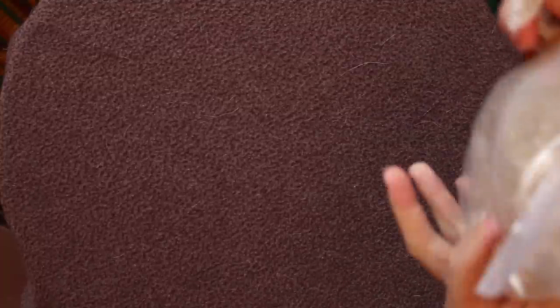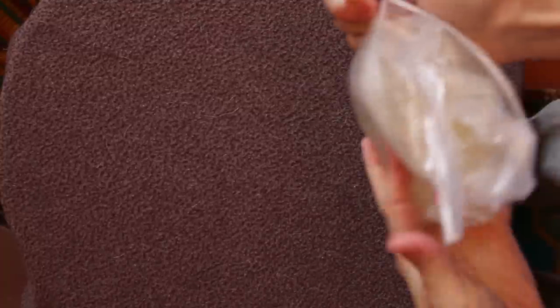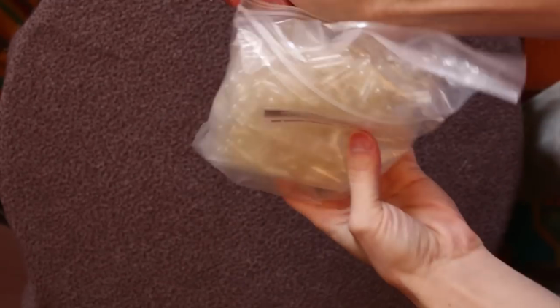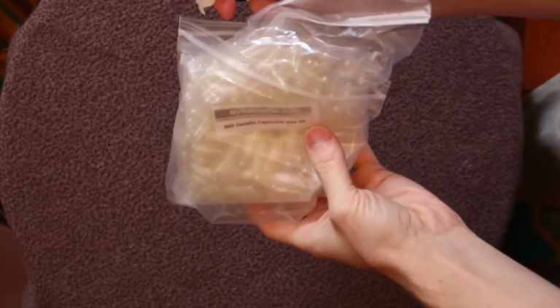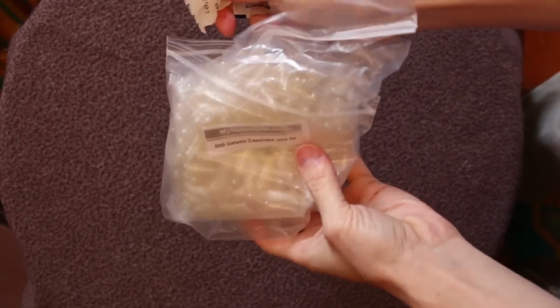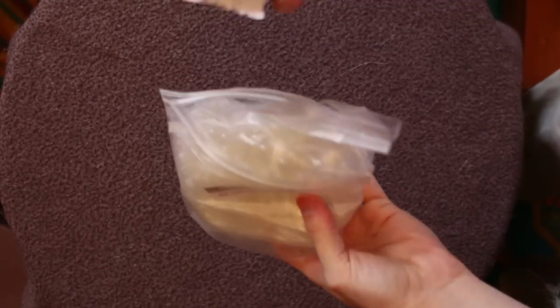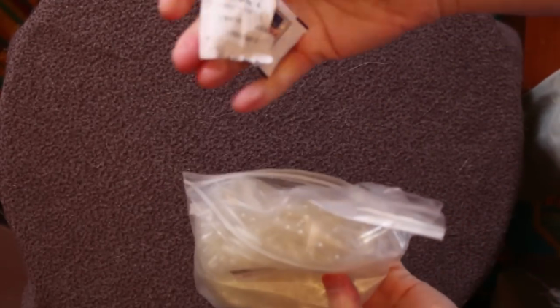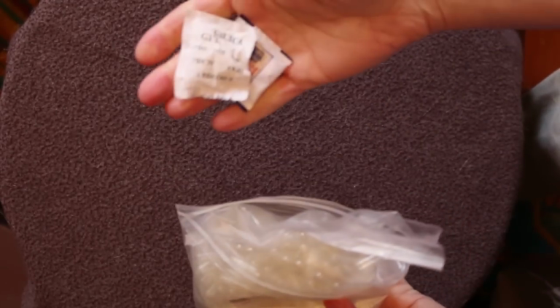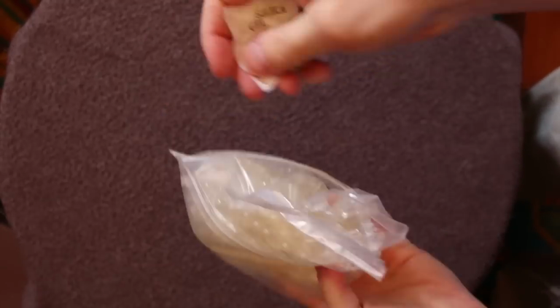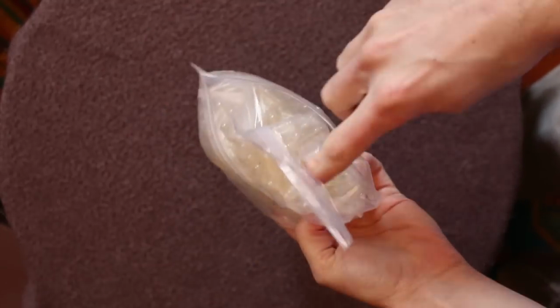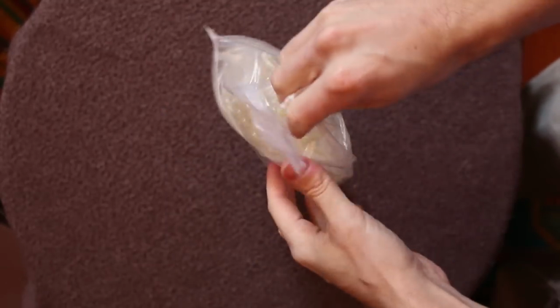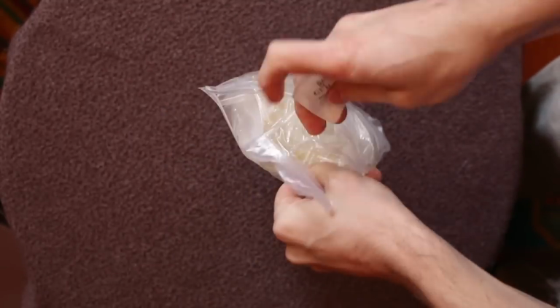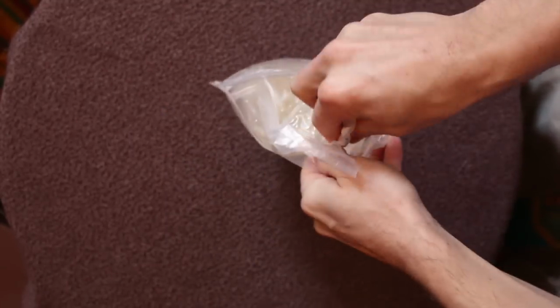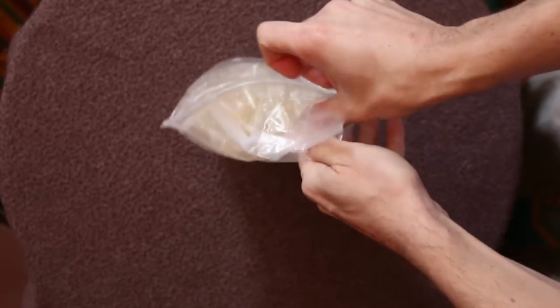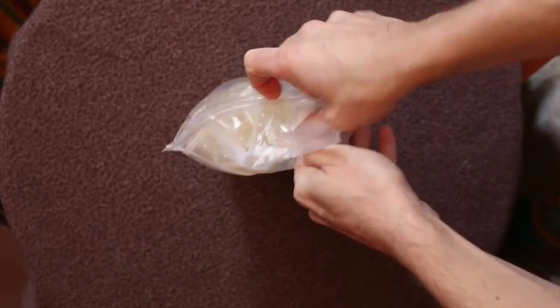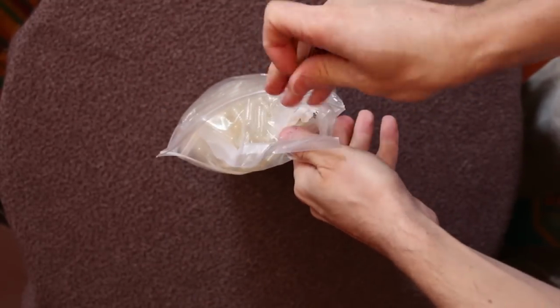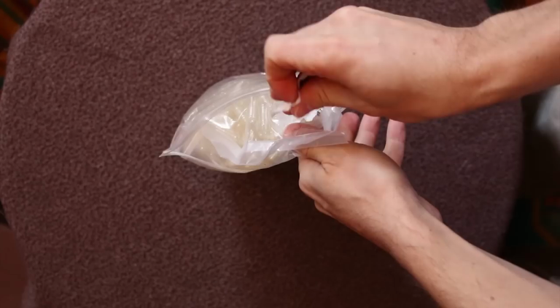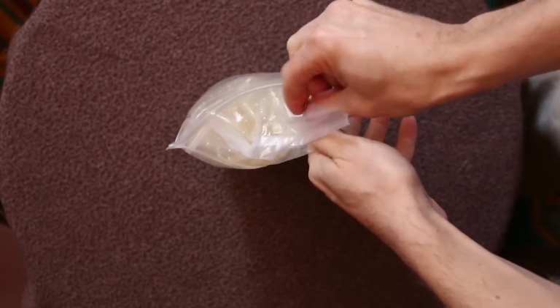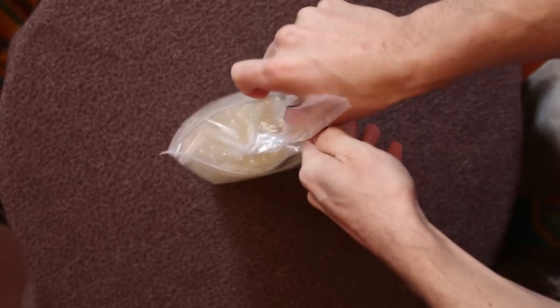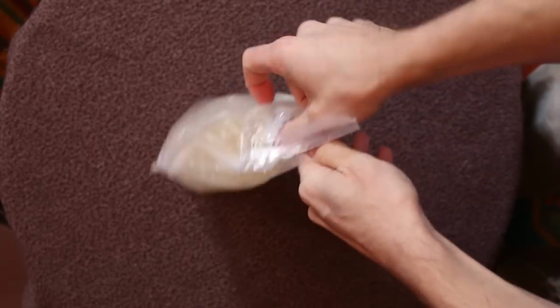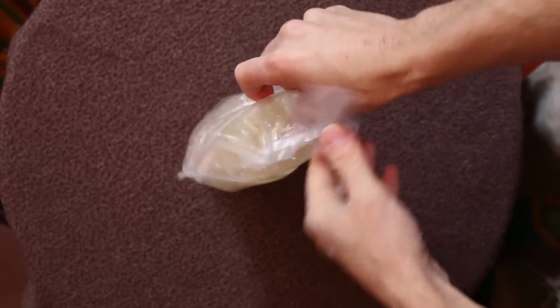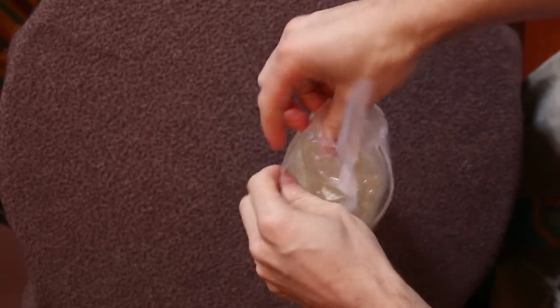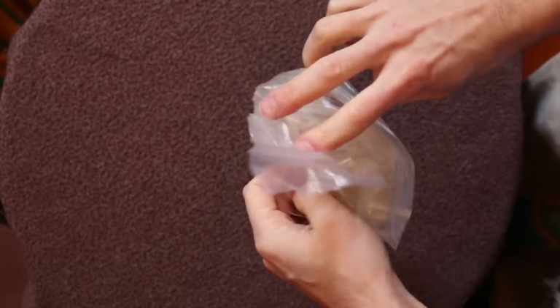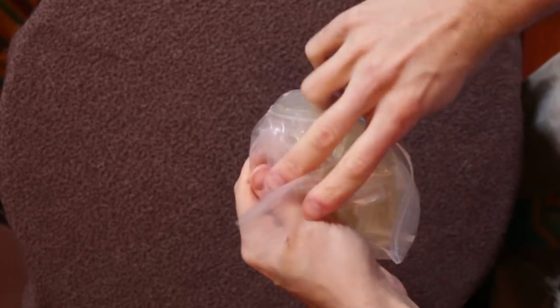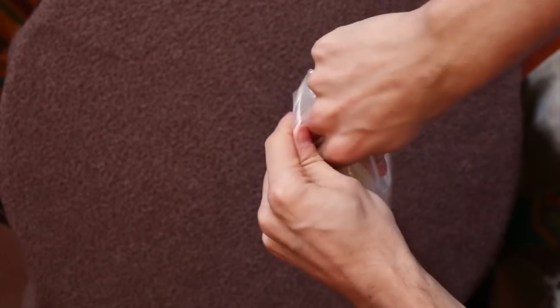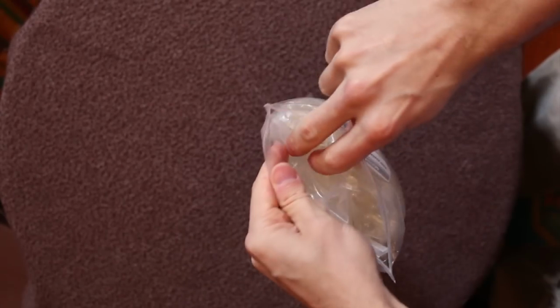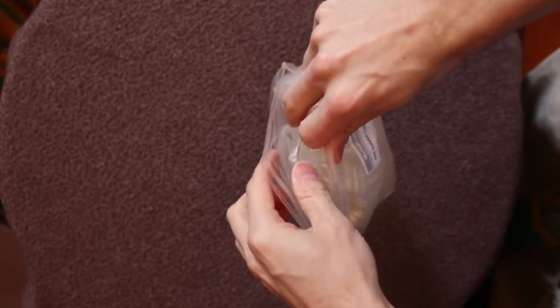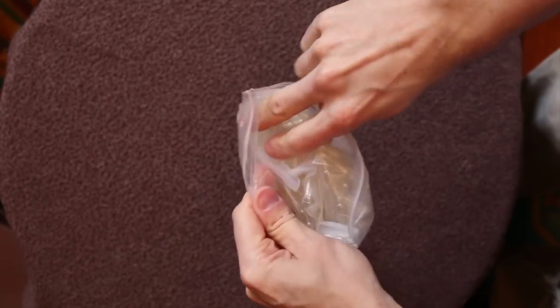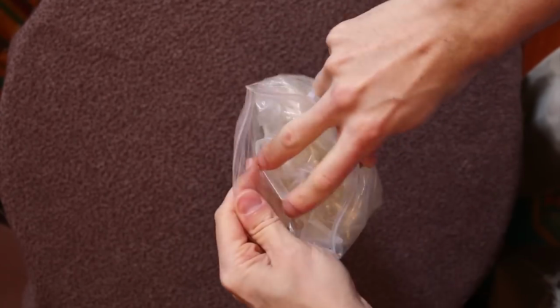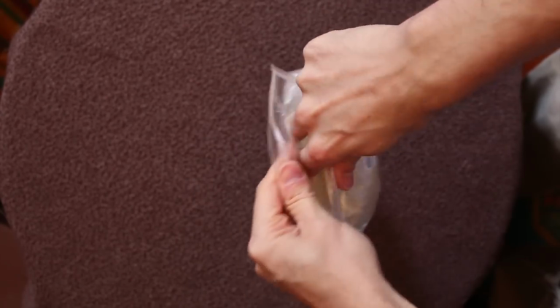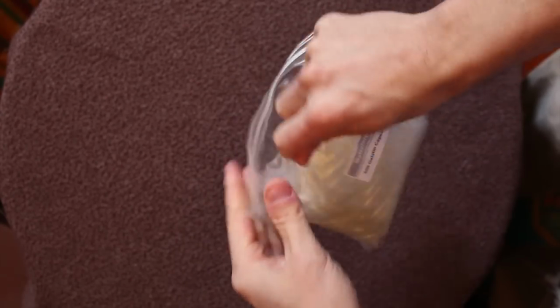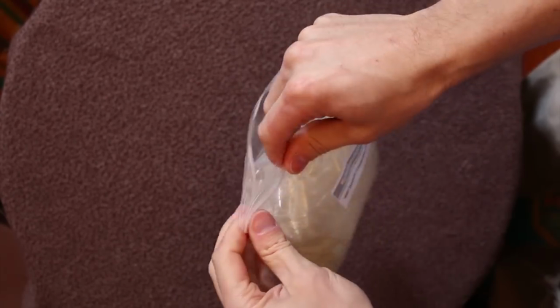Also, throwing a couple of those desiccant silica gel packets into your actual leftover gelatin capsules also helps keep them dry and makes sure you've got plenty for a long time.